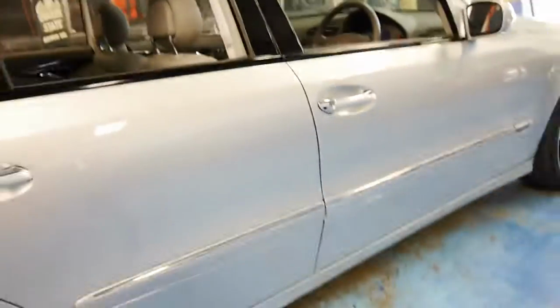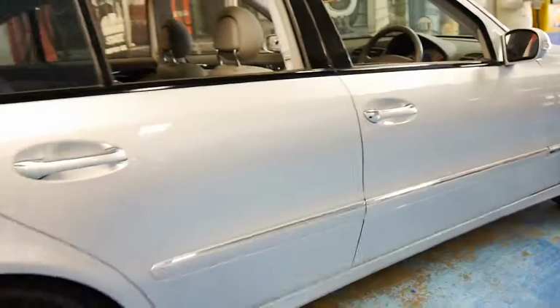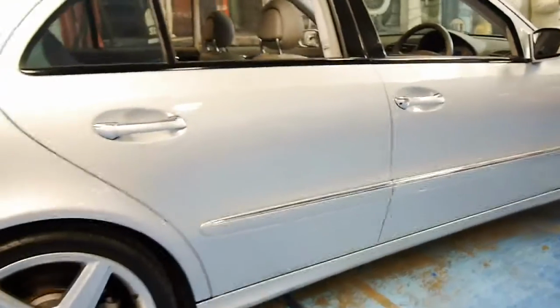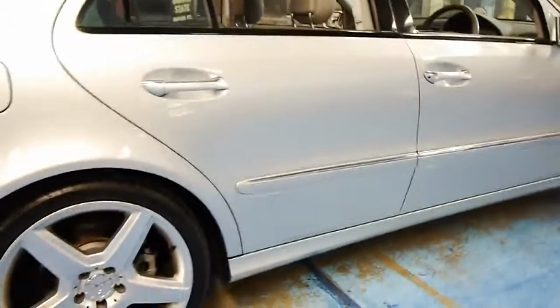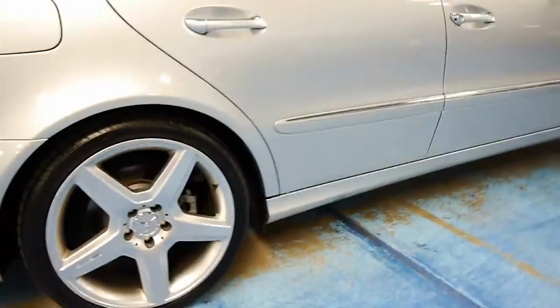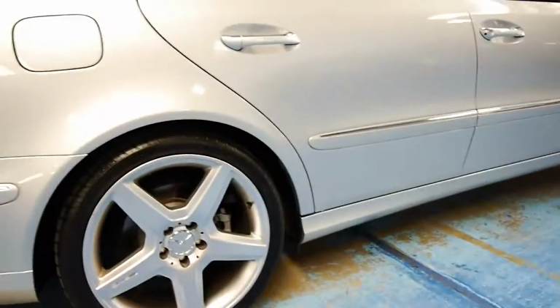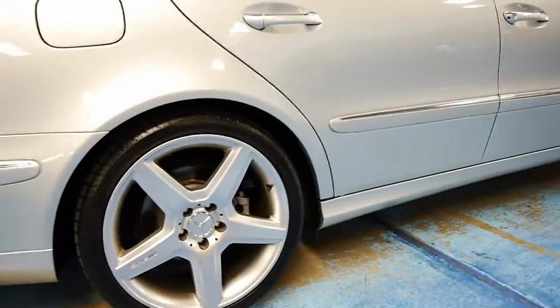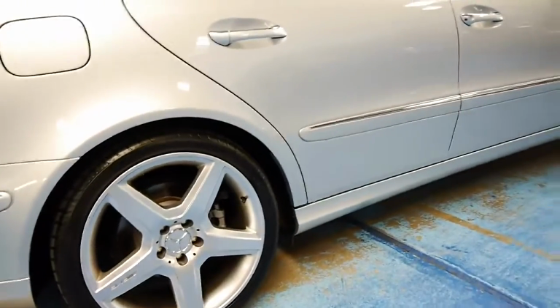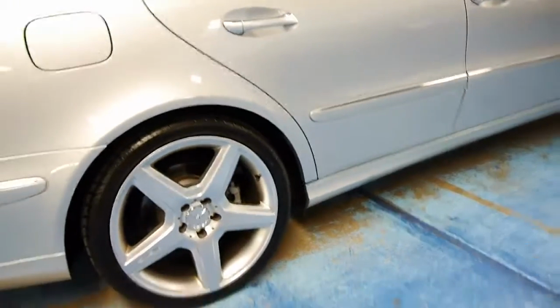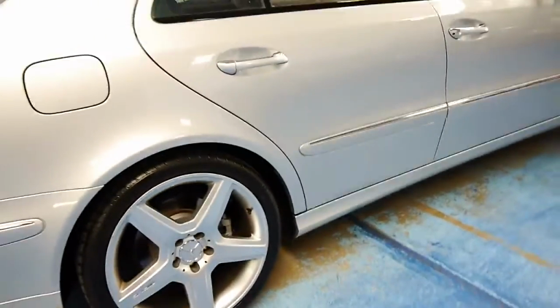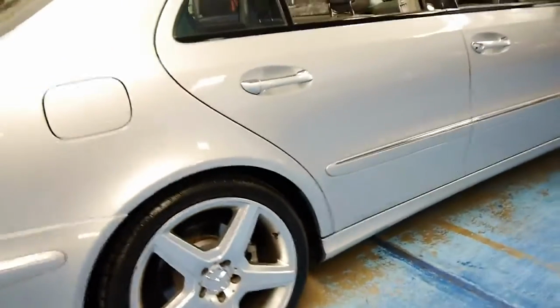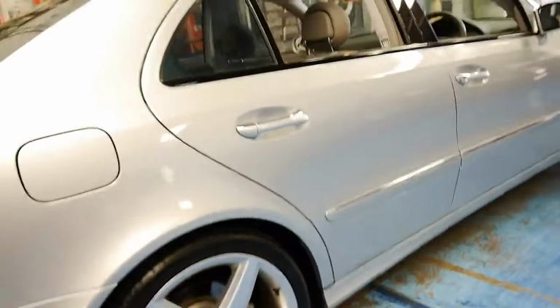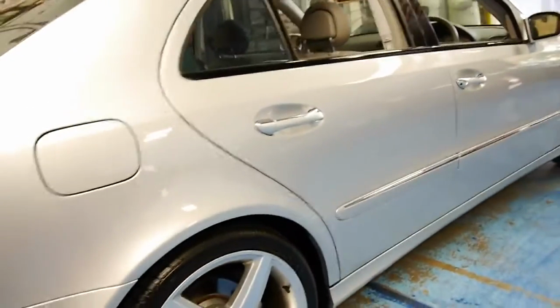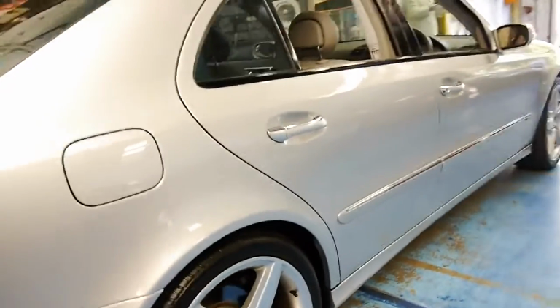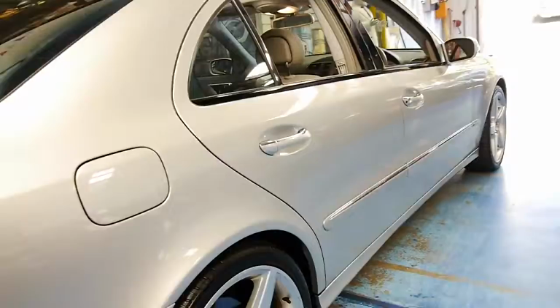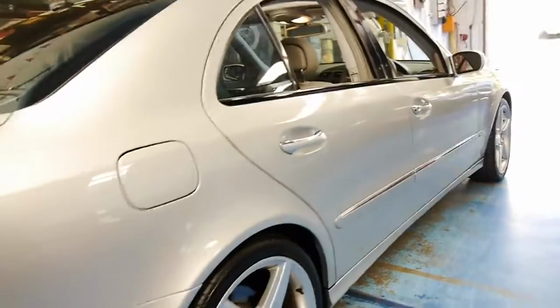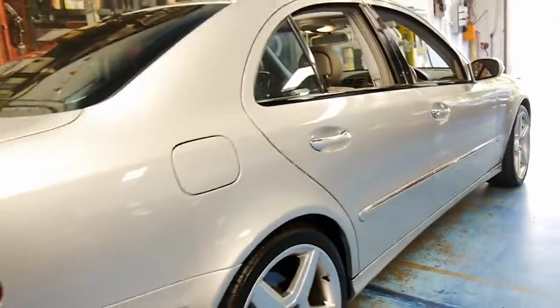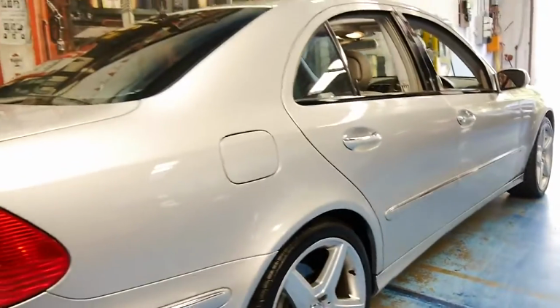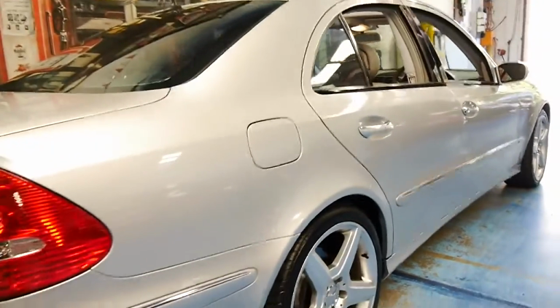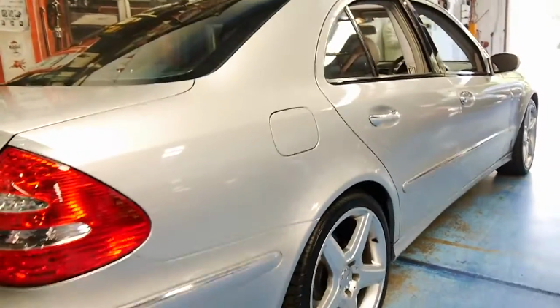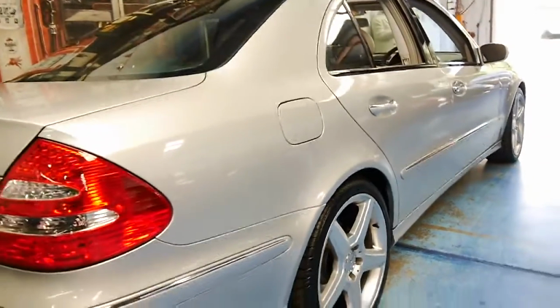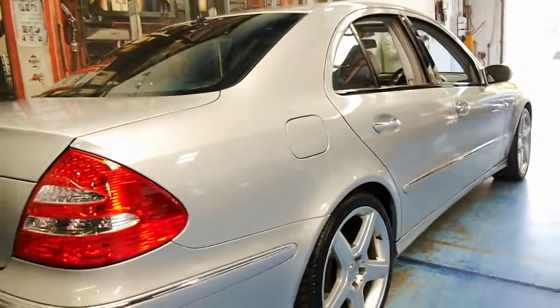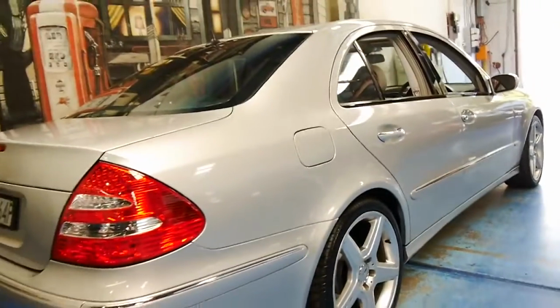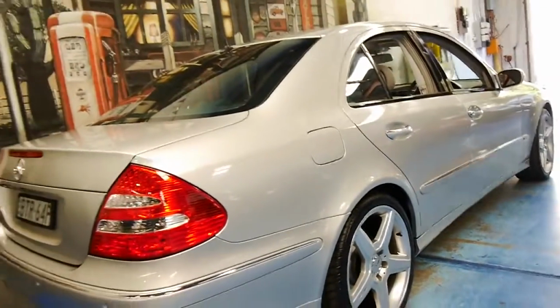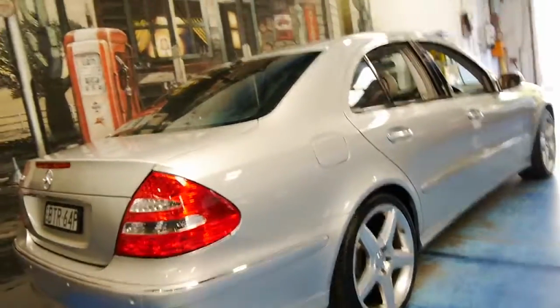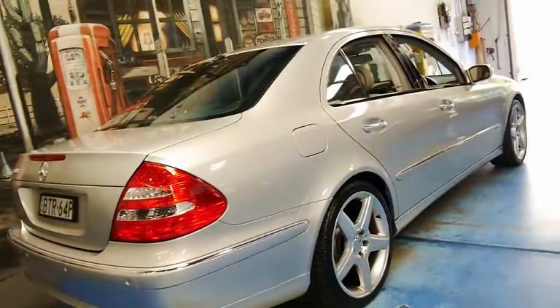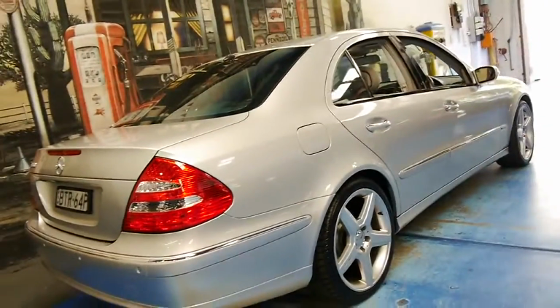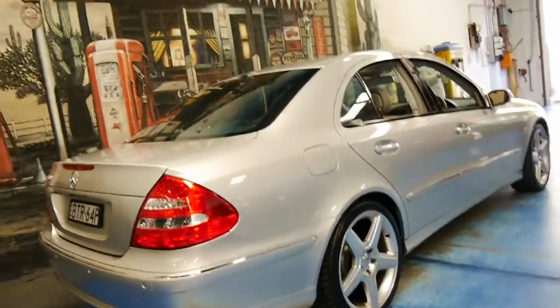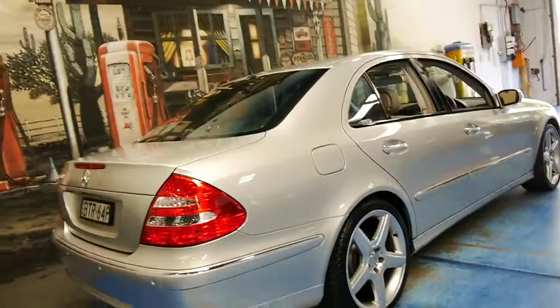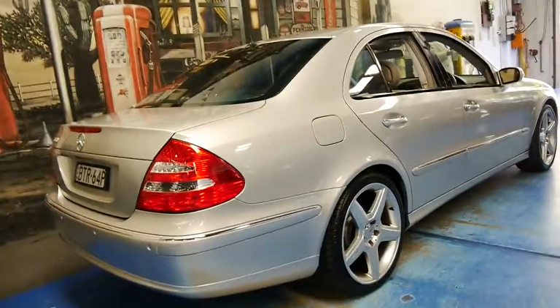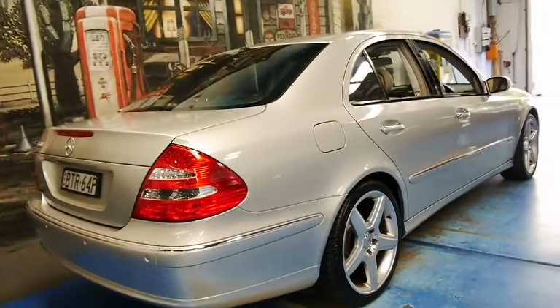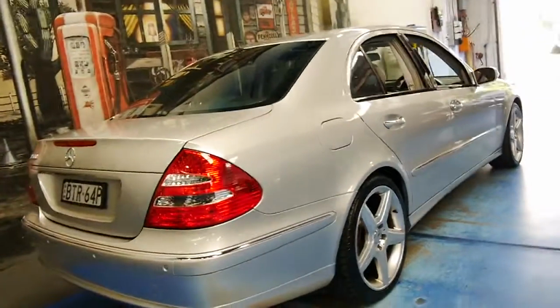It's got AMG wheels on it which suit the car very, very well. Looking down both sides of the car, there's no dents or scratches whatsoever. Even the bumpers are in incredible condition.